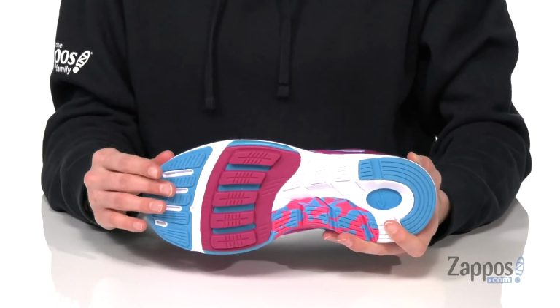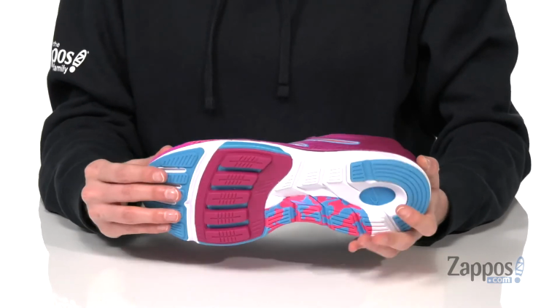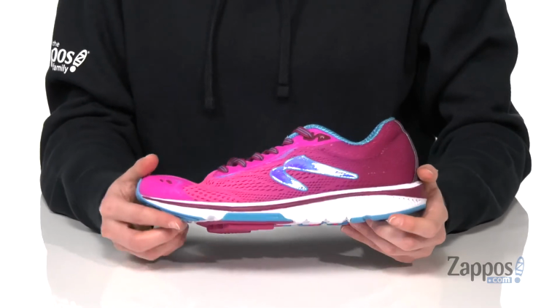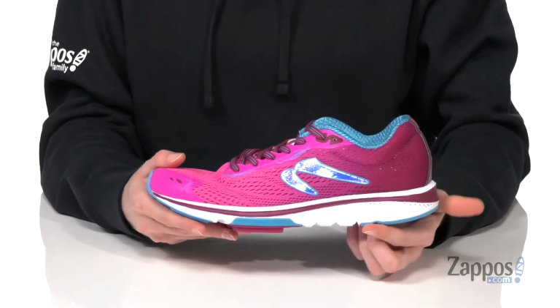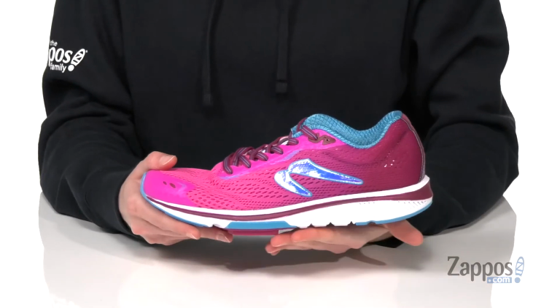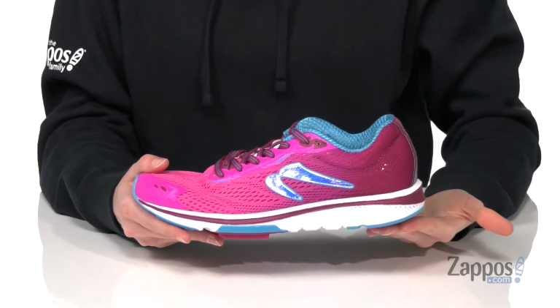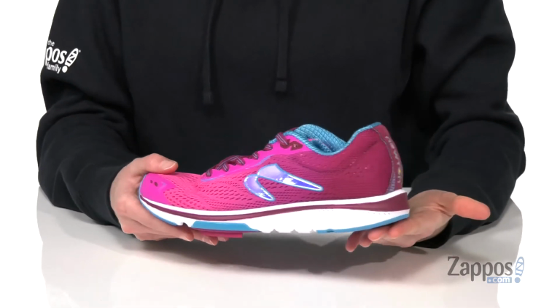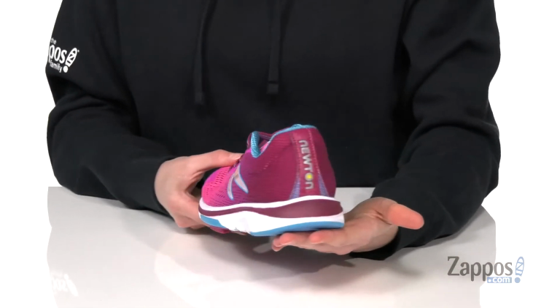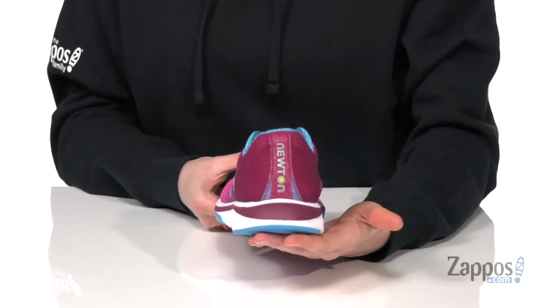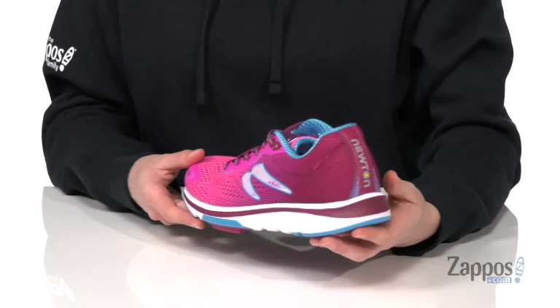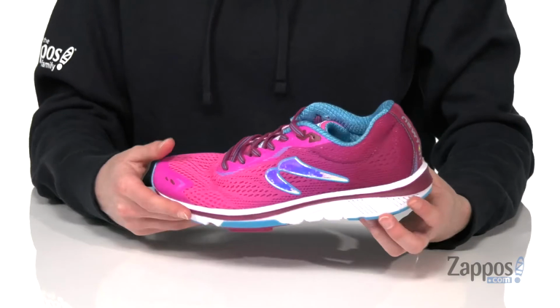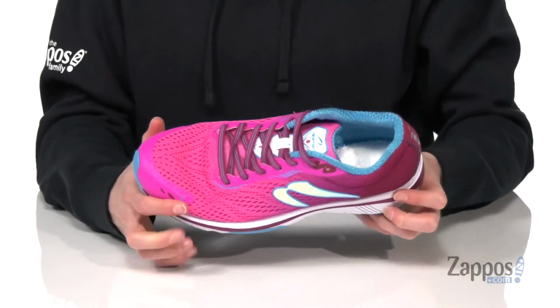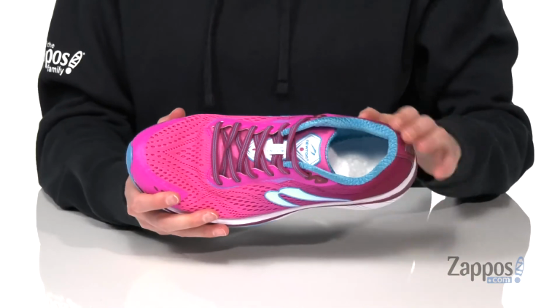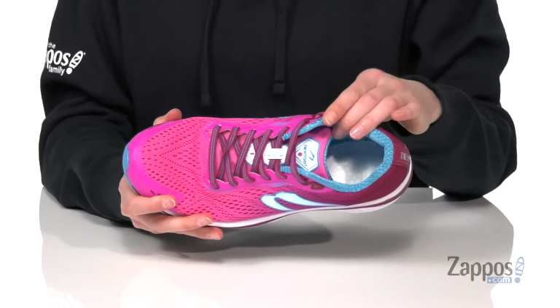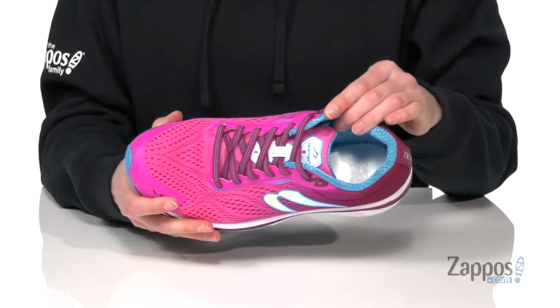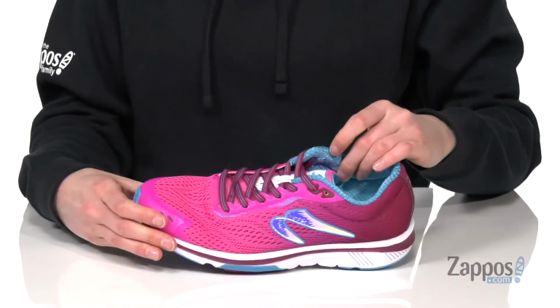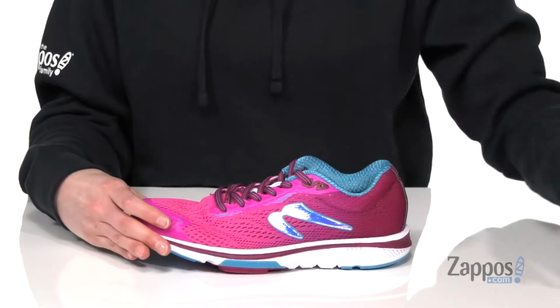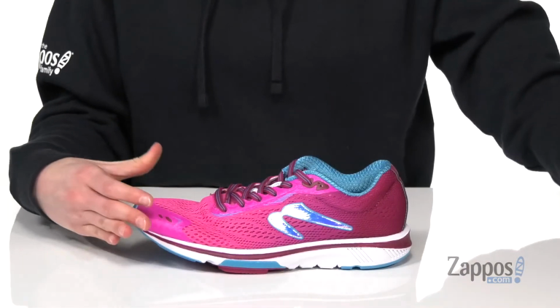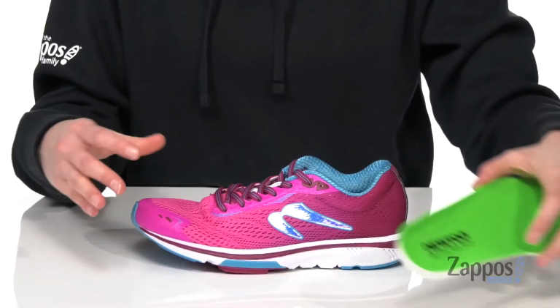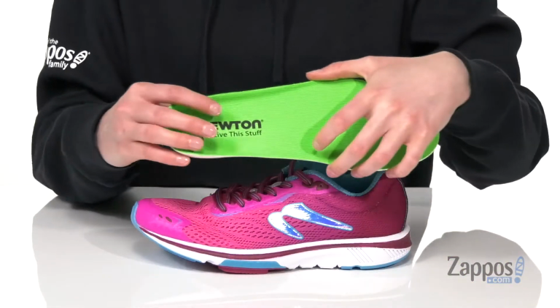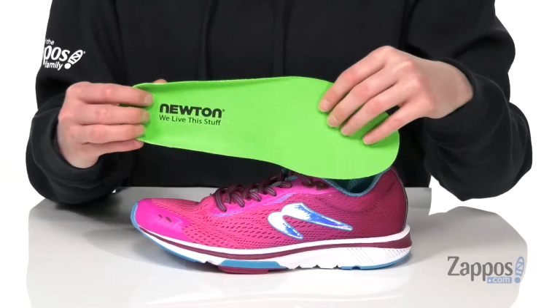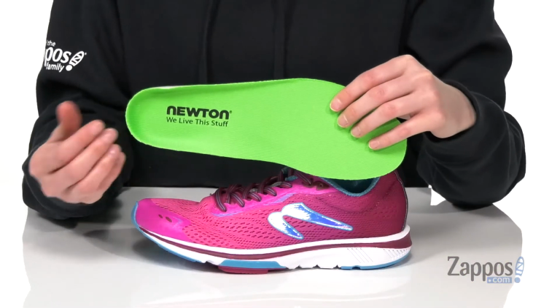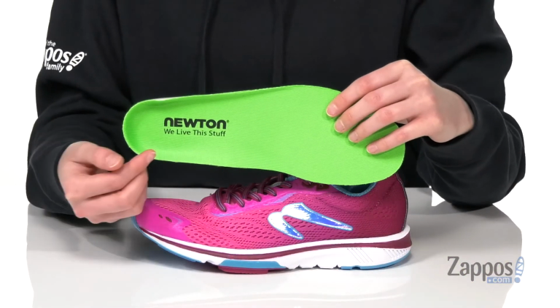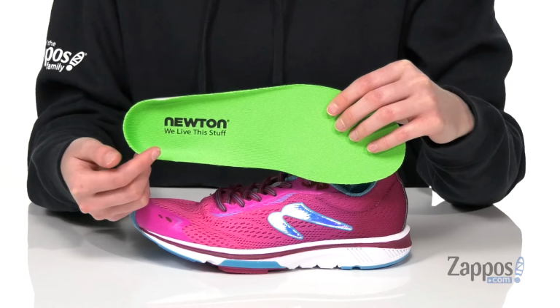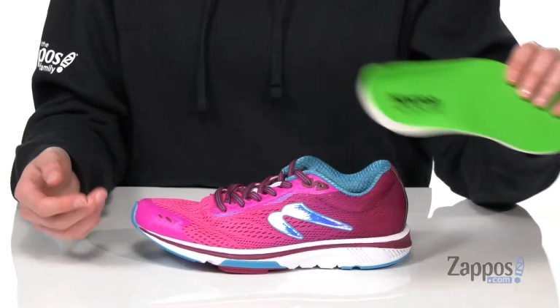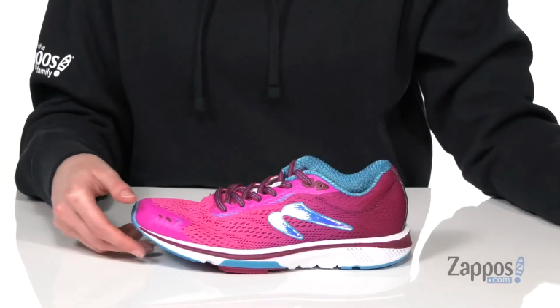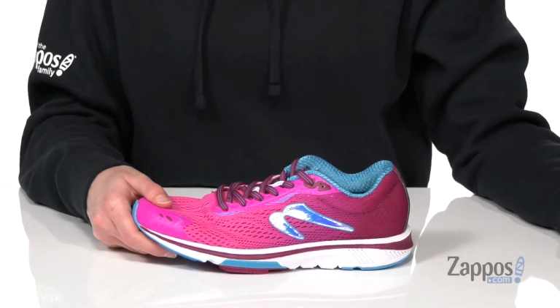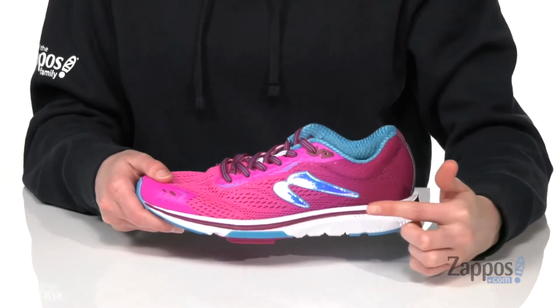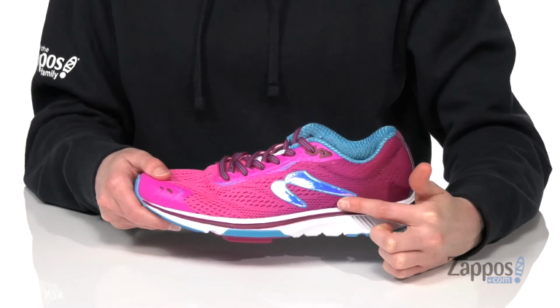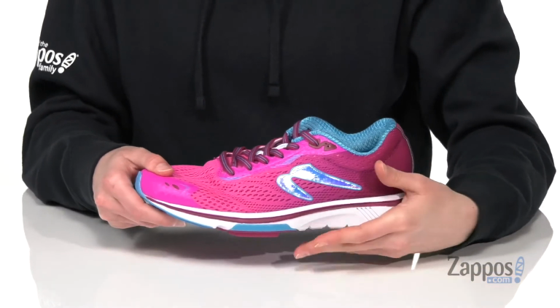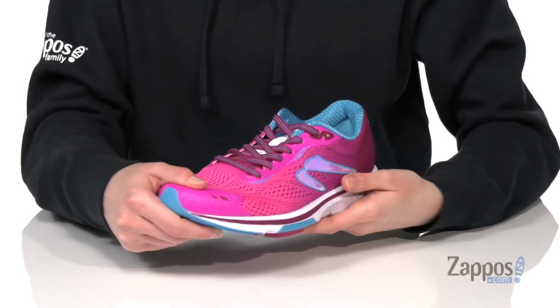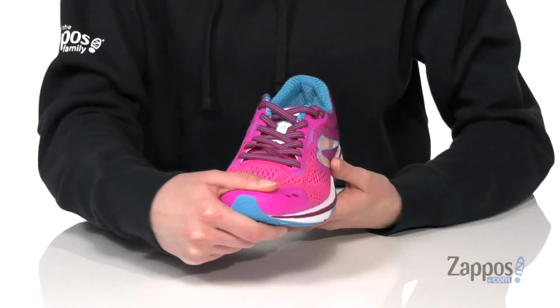They've got a Newton cushioning system in the midsole, and inside is padded around the collar with a removable footbed. You can swap in your own insole if needed. There are shiny overlays on the side here.